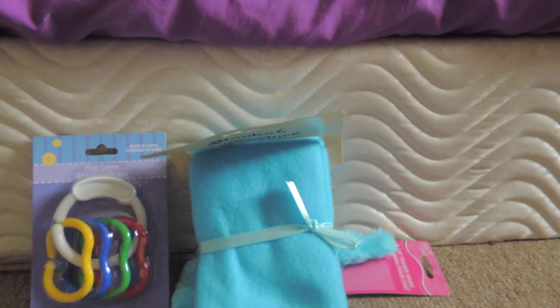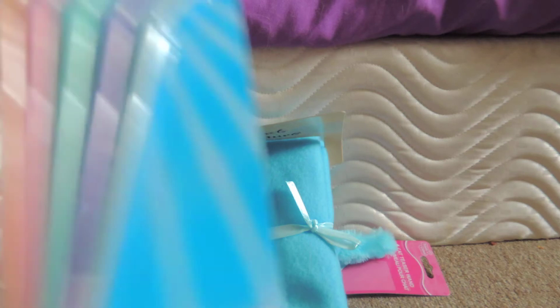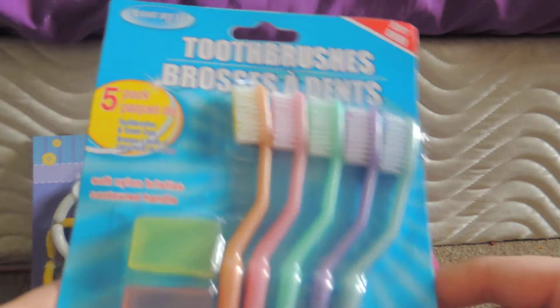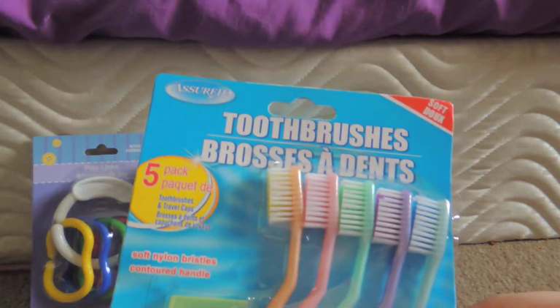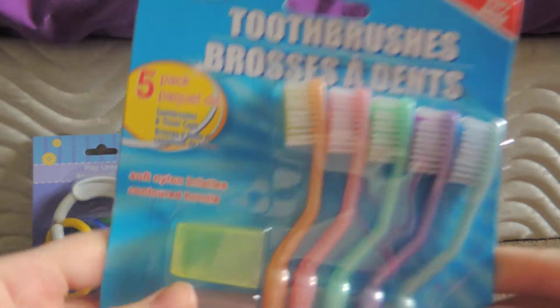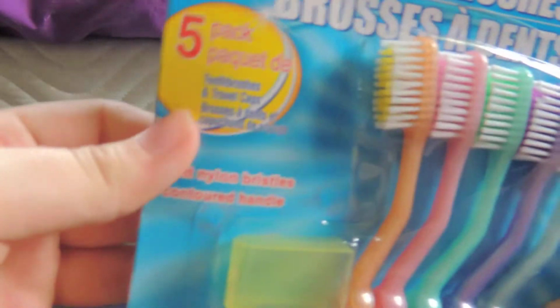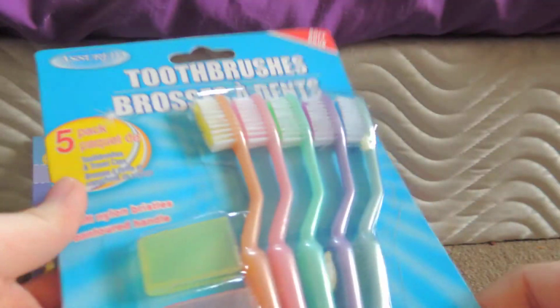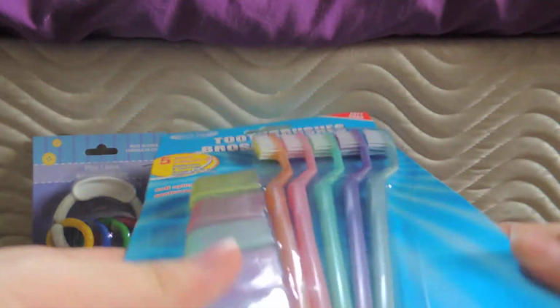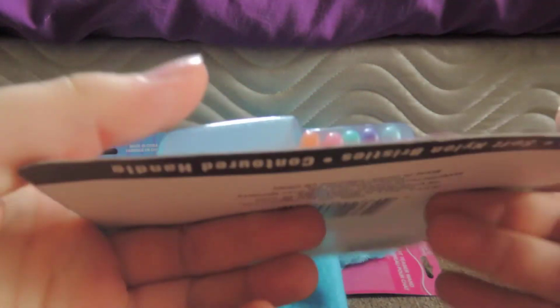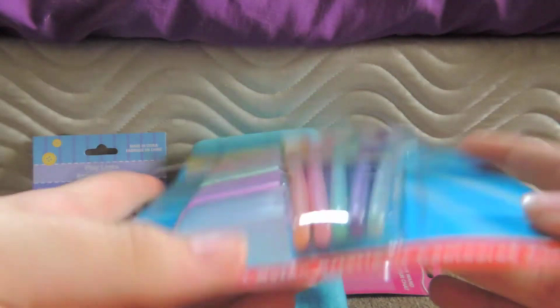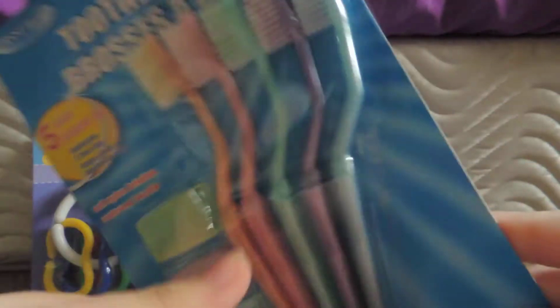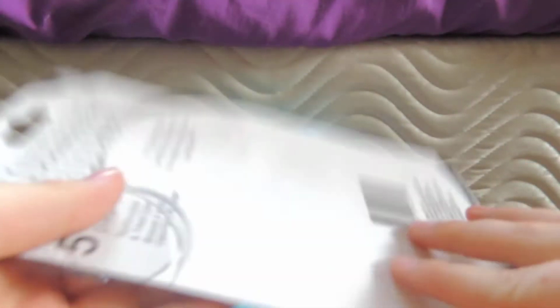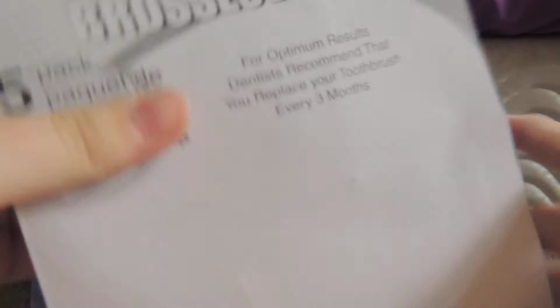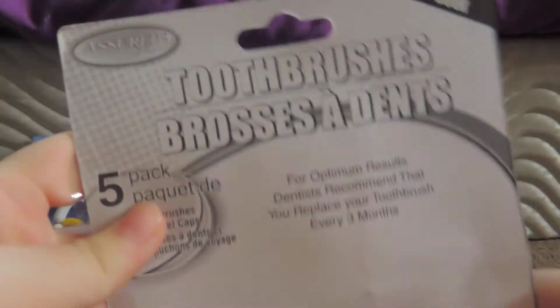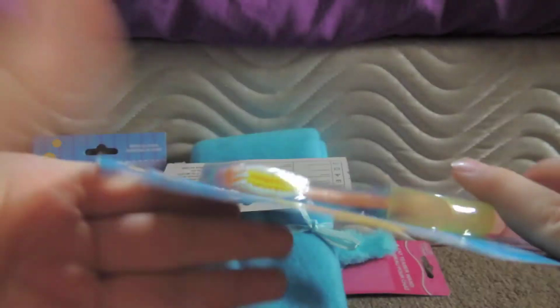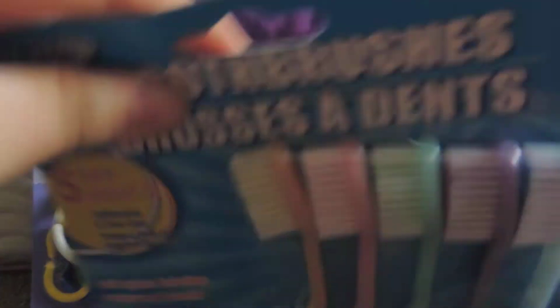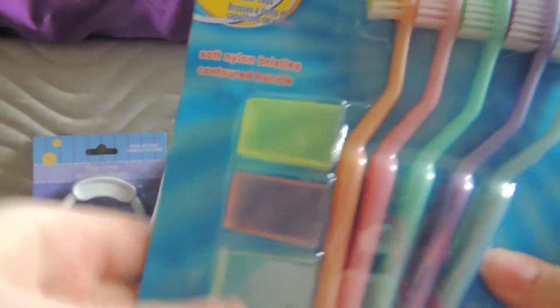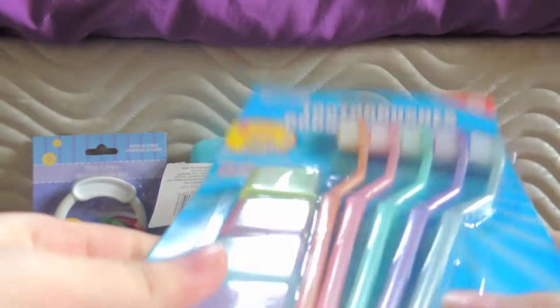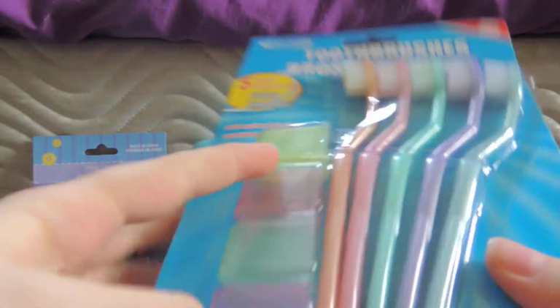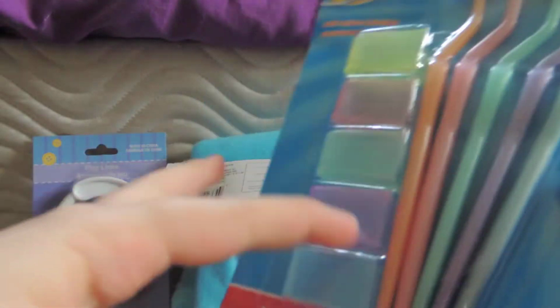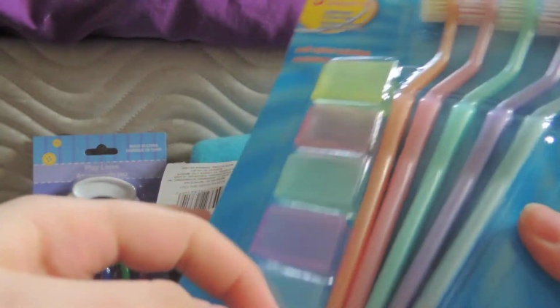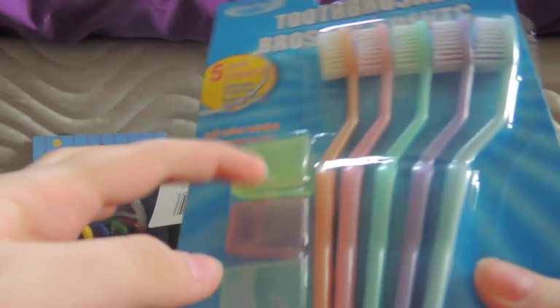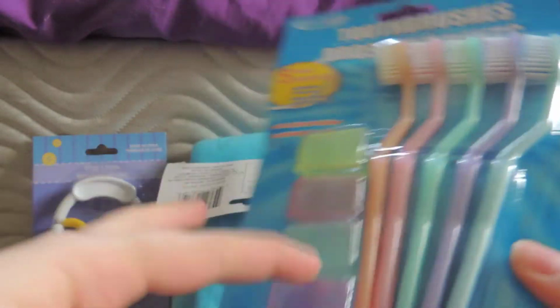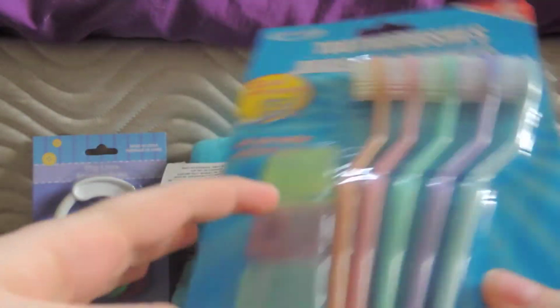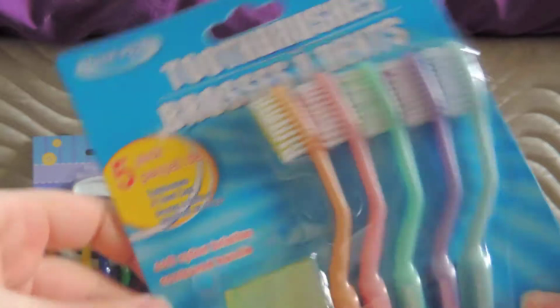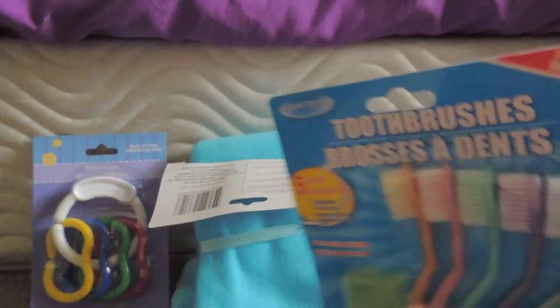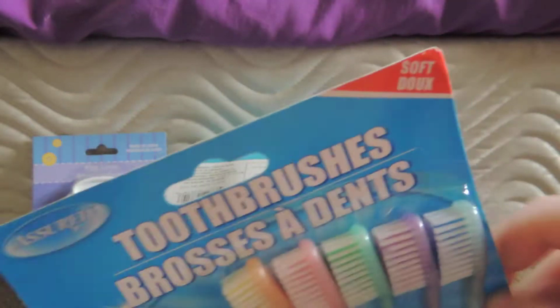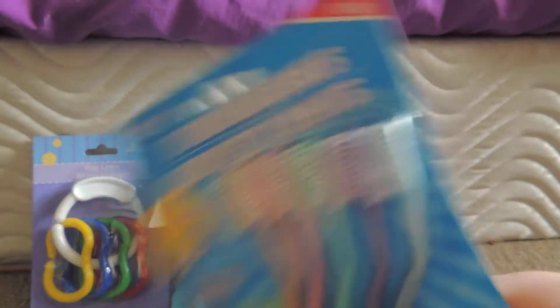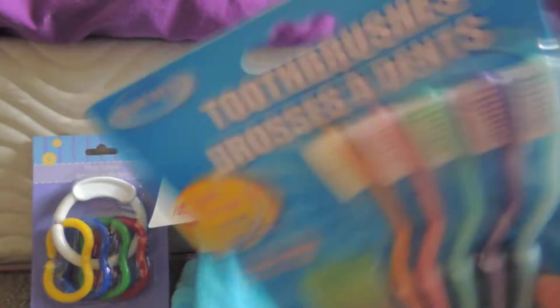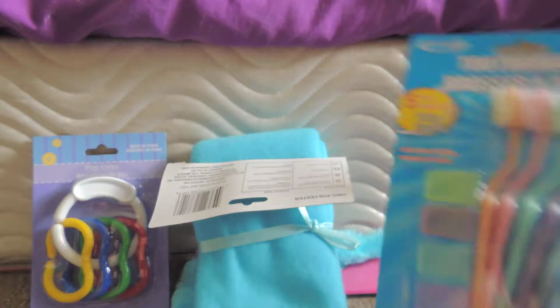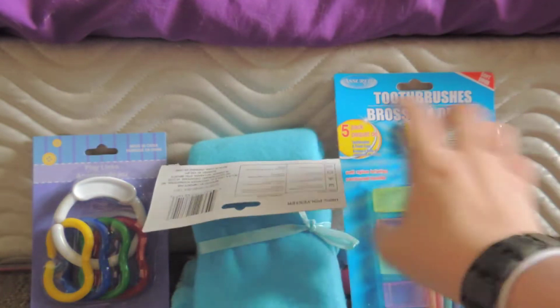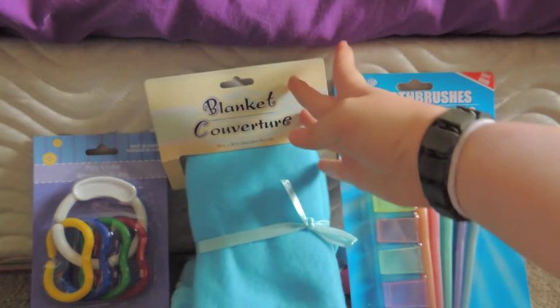I got a pack of five toothbrushes. I use these to clean the gerbil cage — a dollar for five. These ones will just be thrown away after, but like I said, I use them for cleaning the gerbil tank.